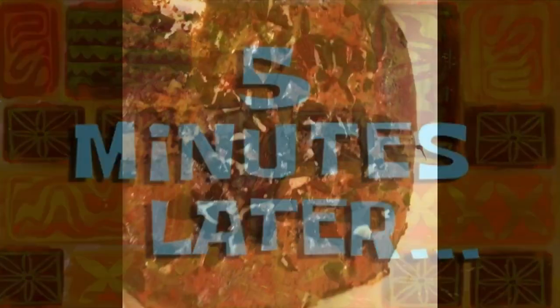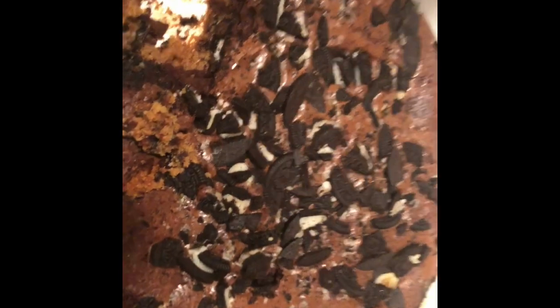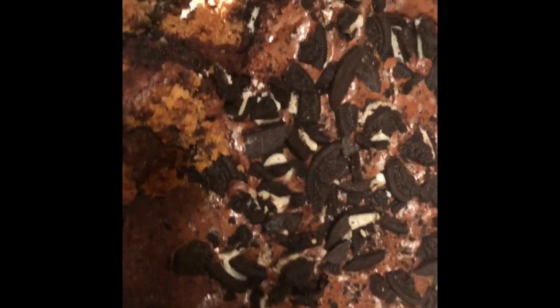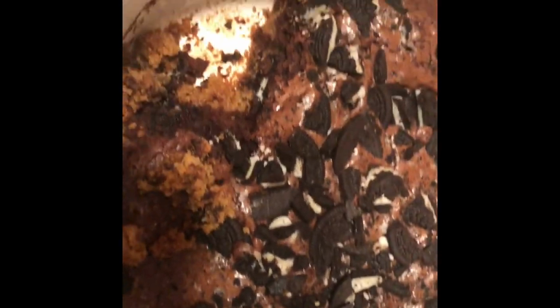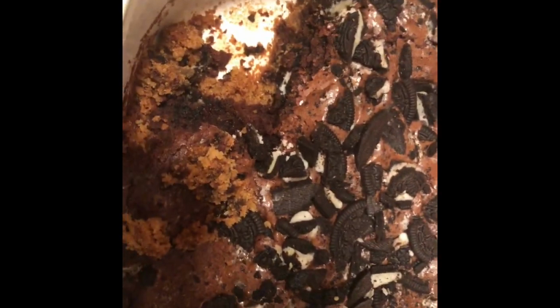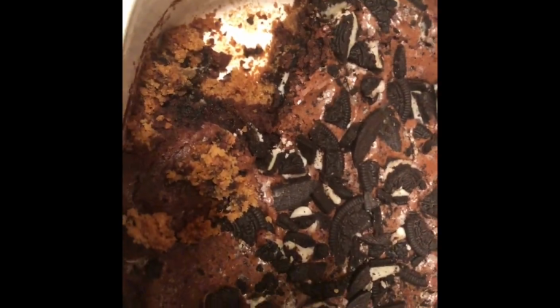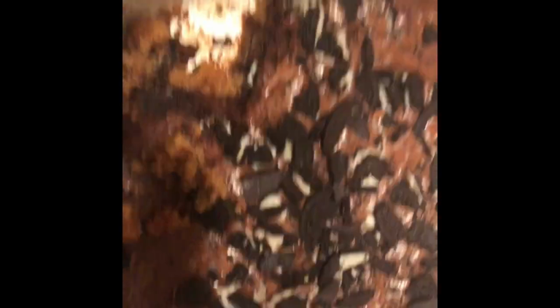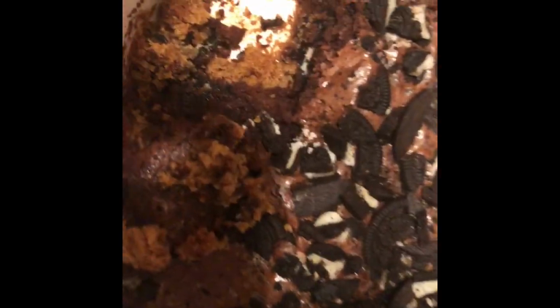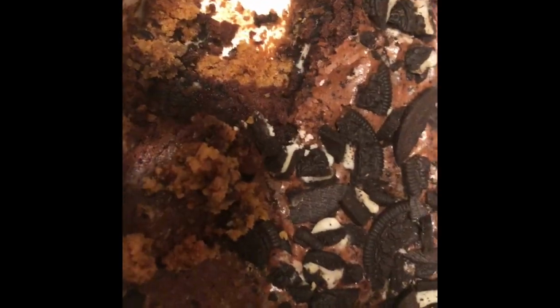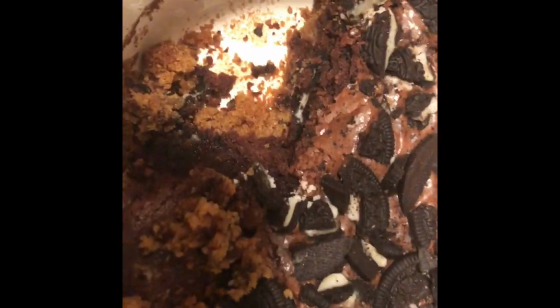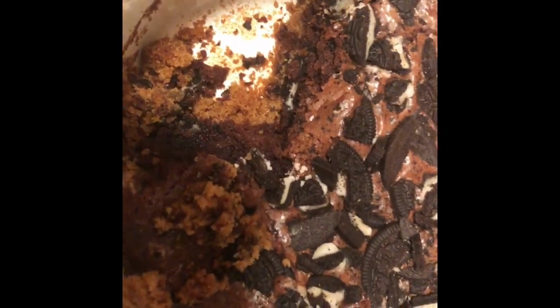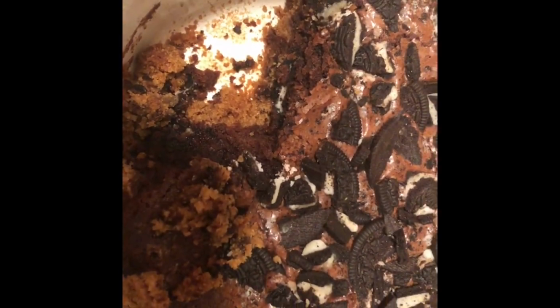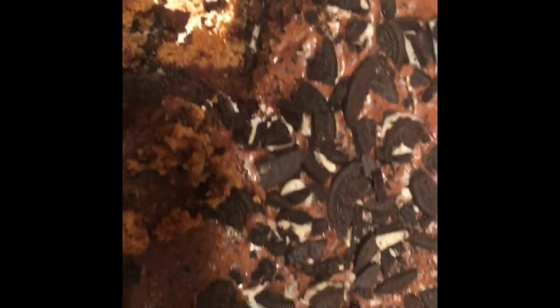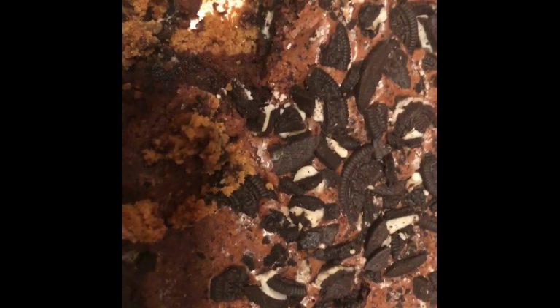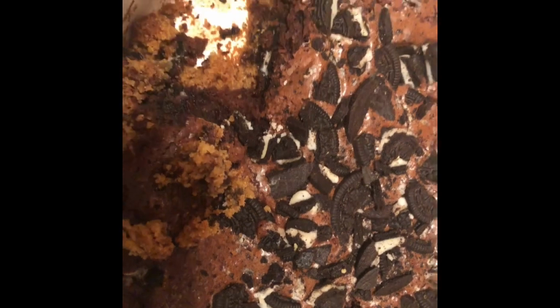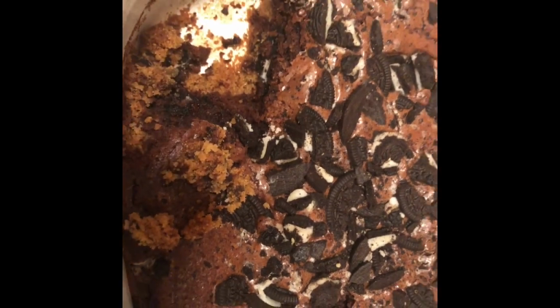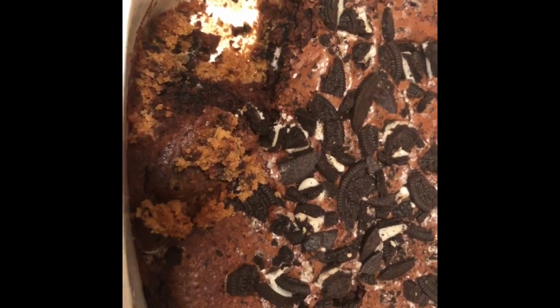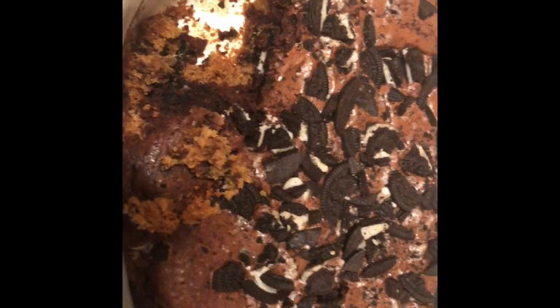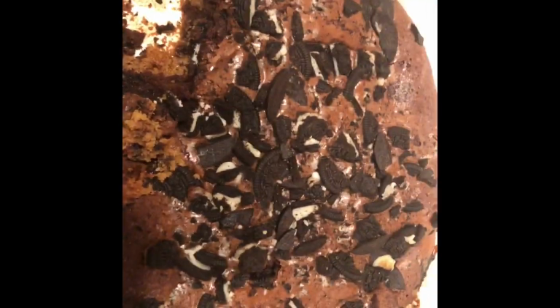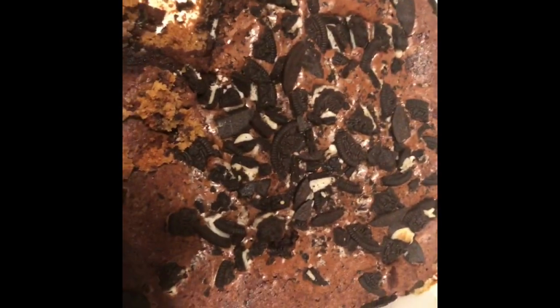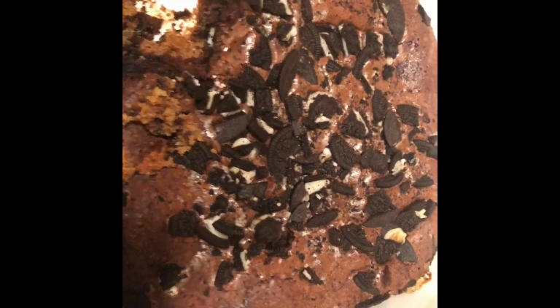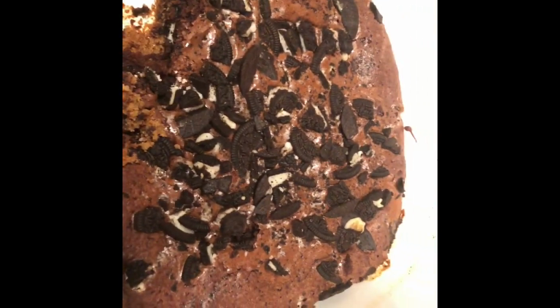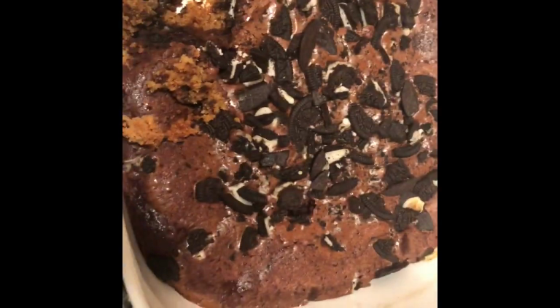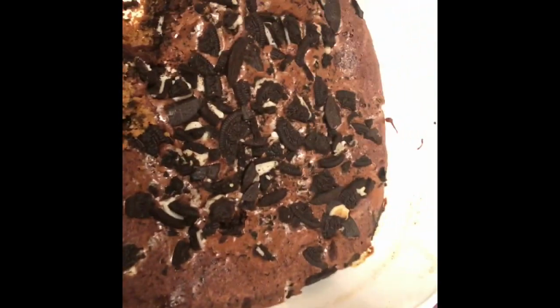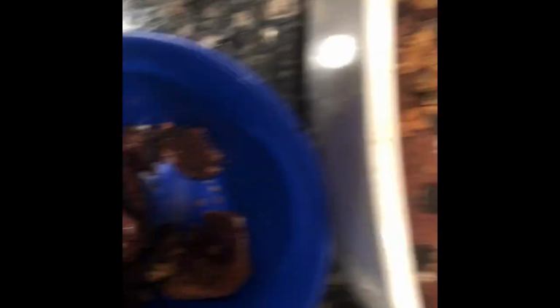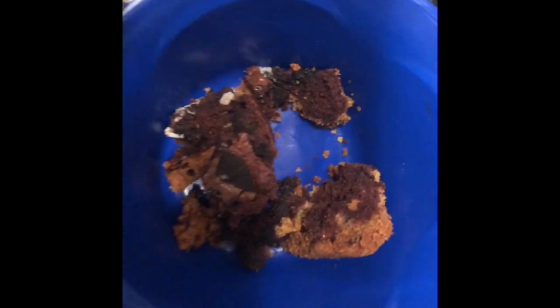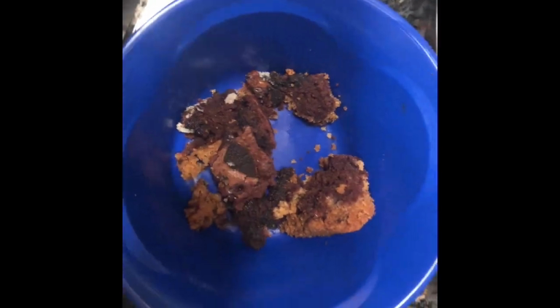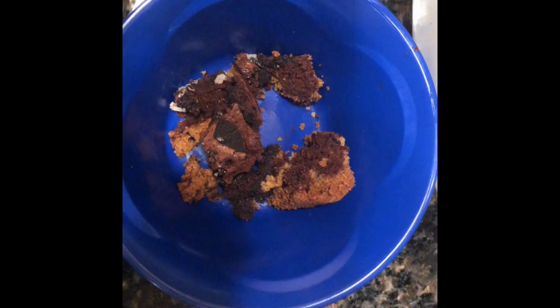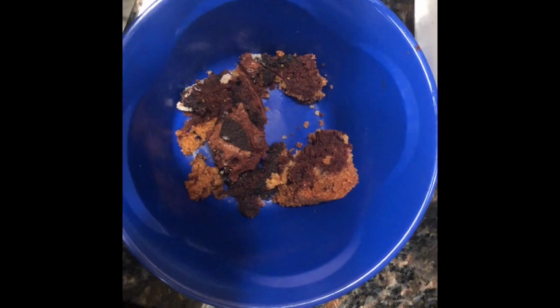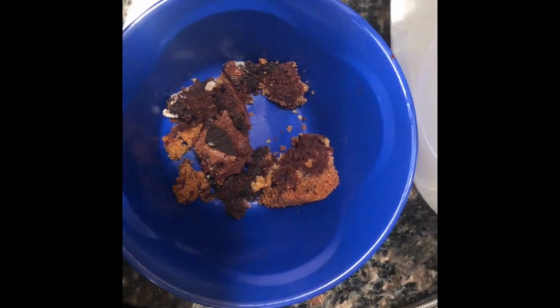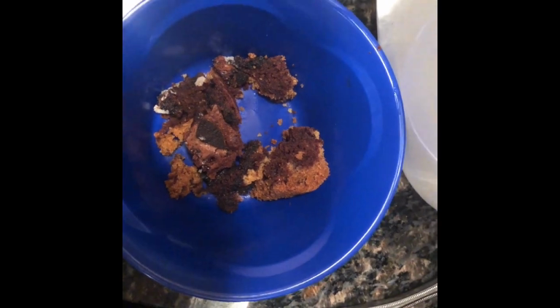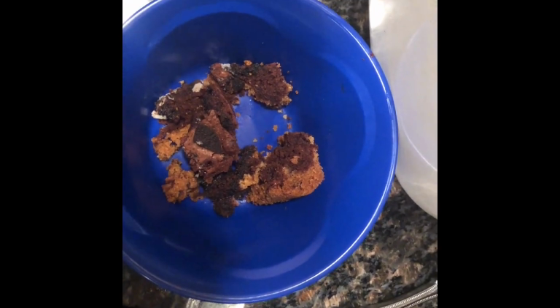About 40 to 45 minutes later, you can see inside — that's what it's gonna look like. You've got your Oreo filling, cookie base, Oreo top, and the brownies. Here's what it looks like when you cut it.